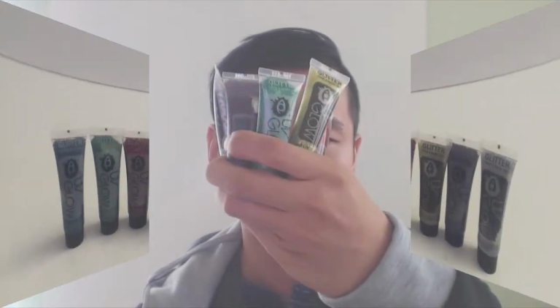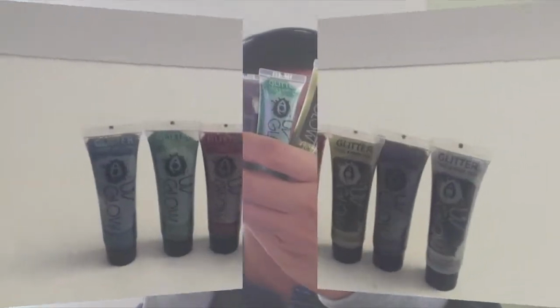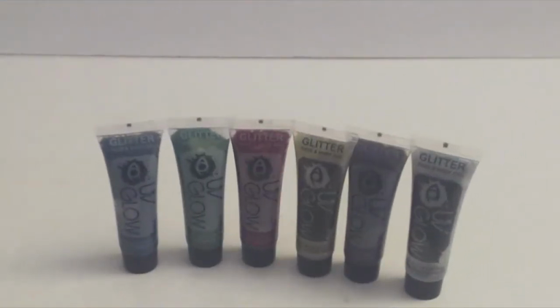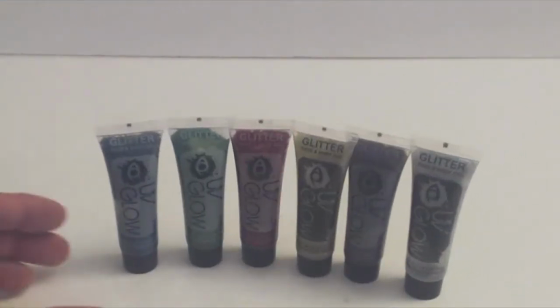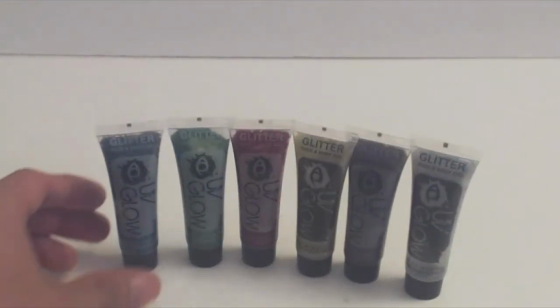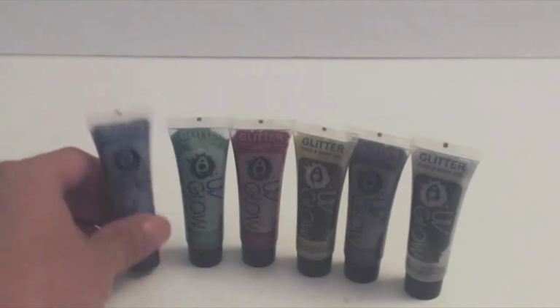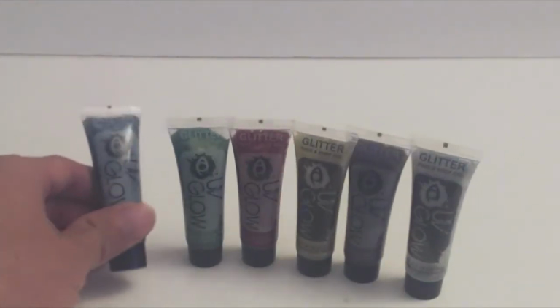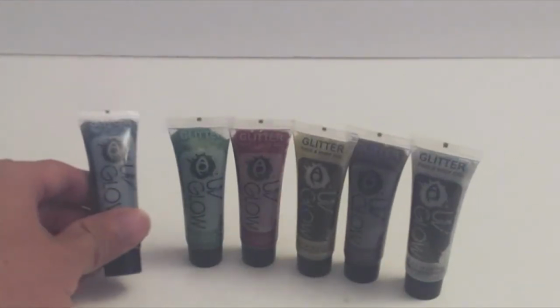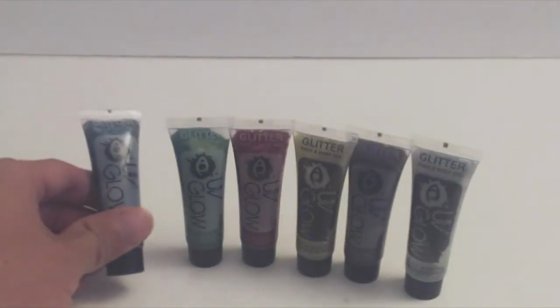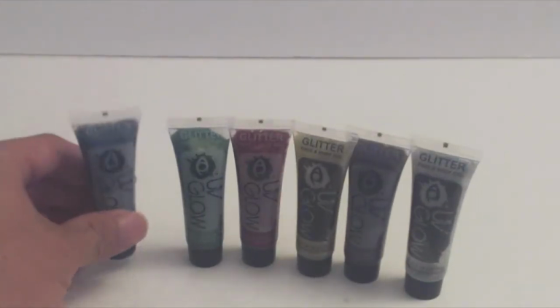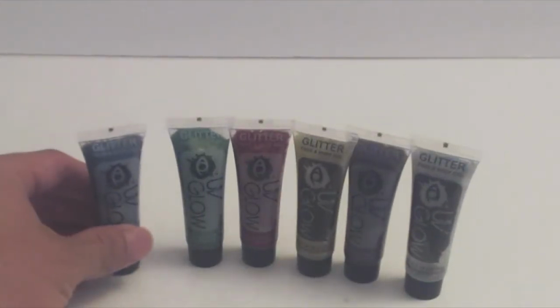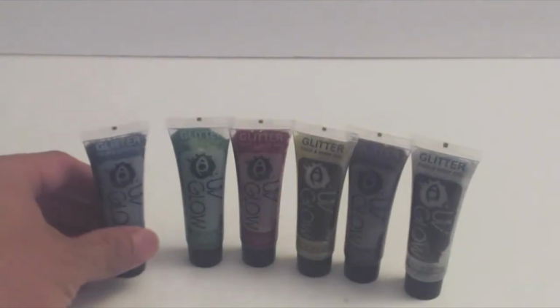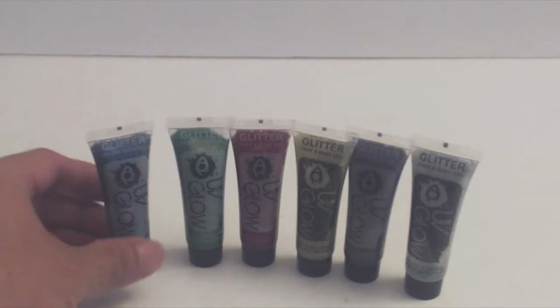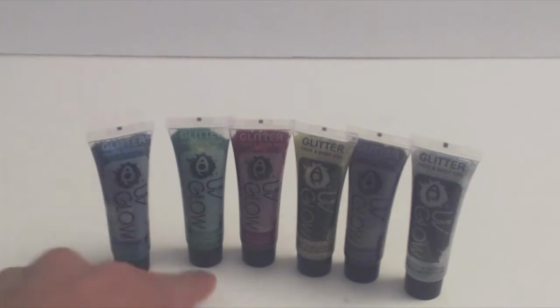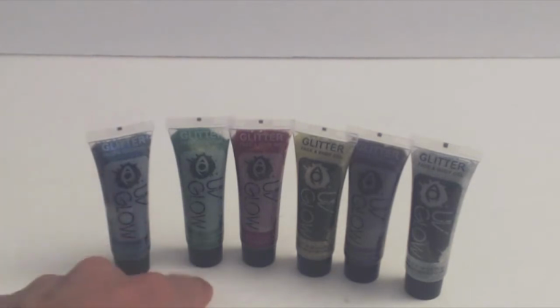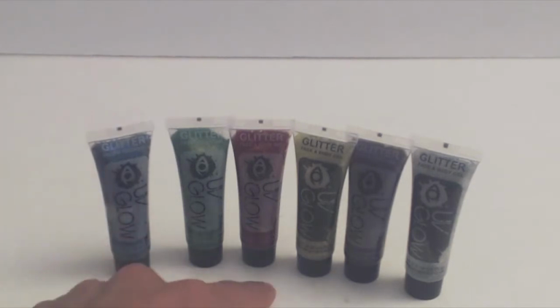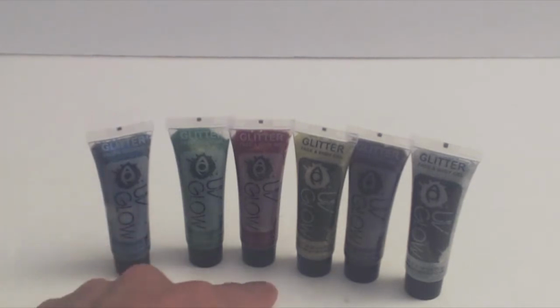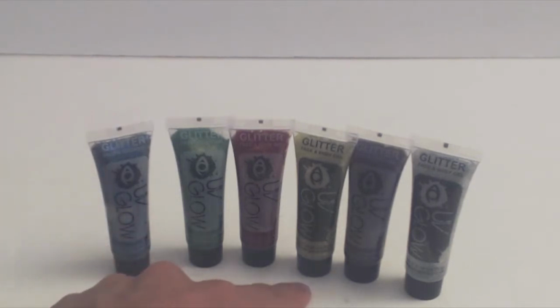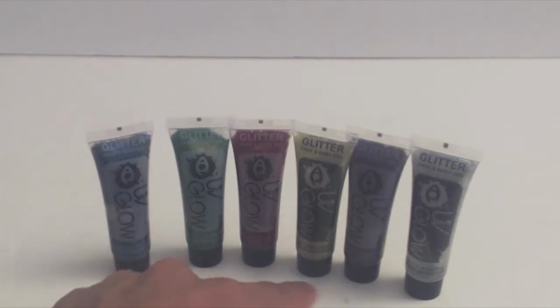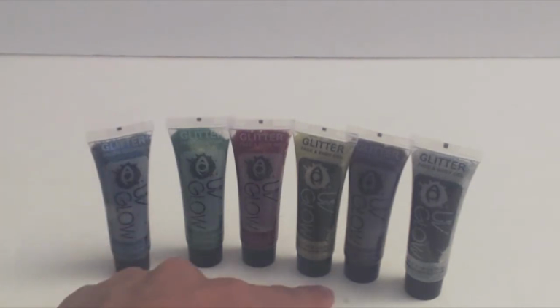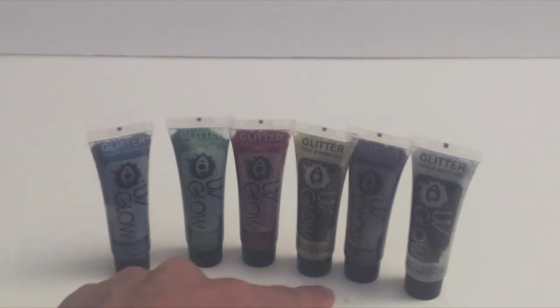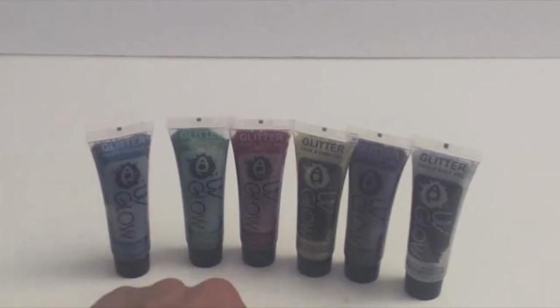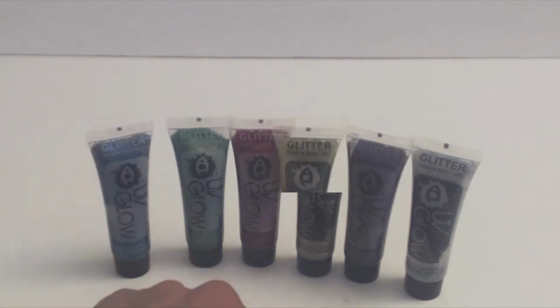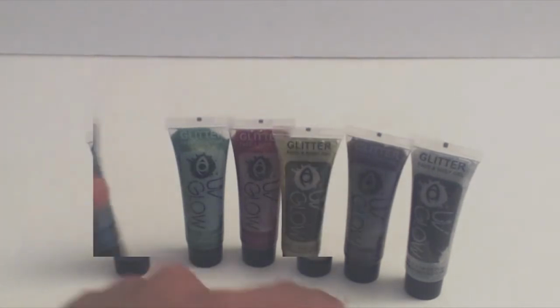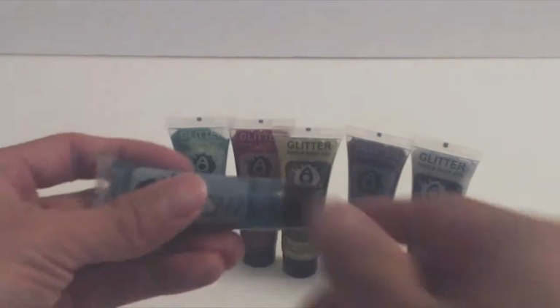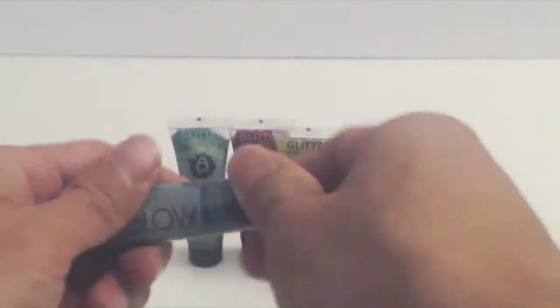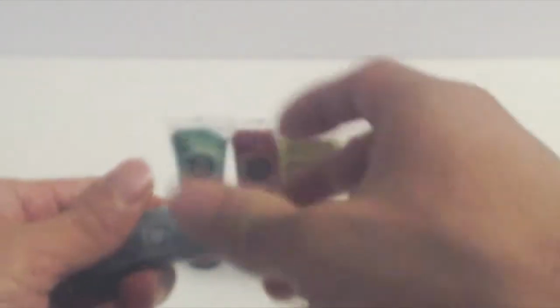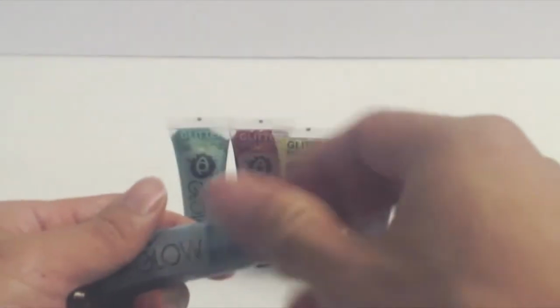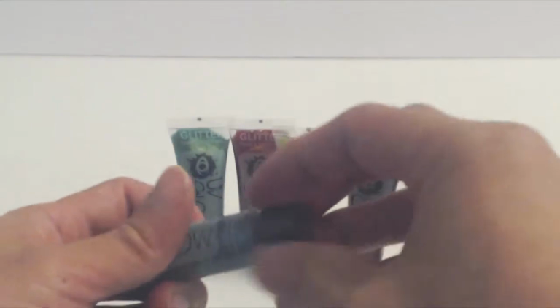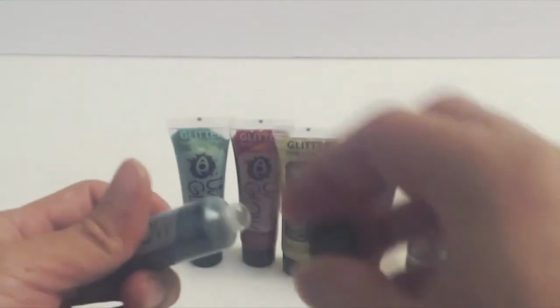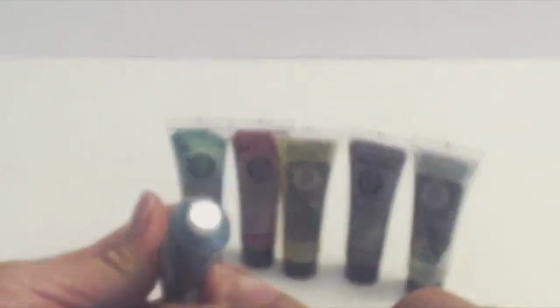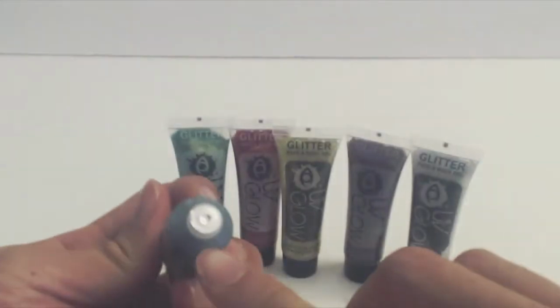You'll receive six 10ml, 1/3 fluid ounce bottles of glitter paint in blue, green, red, gold, purple, and silver. Each bottle is sealed with a foil tab to keep them from drying out.